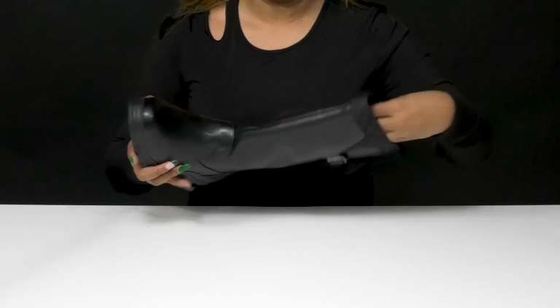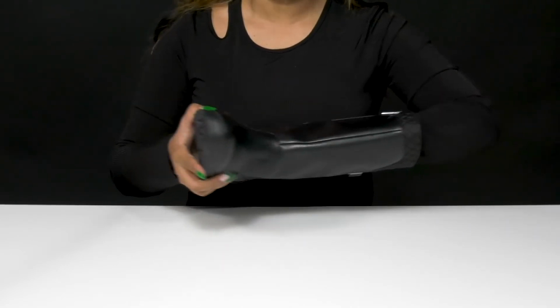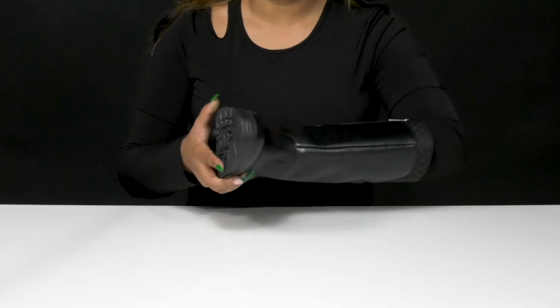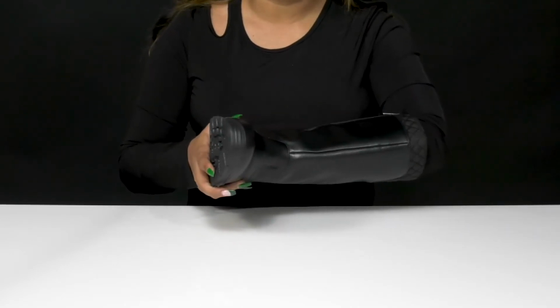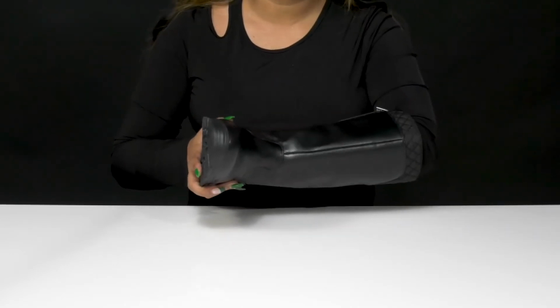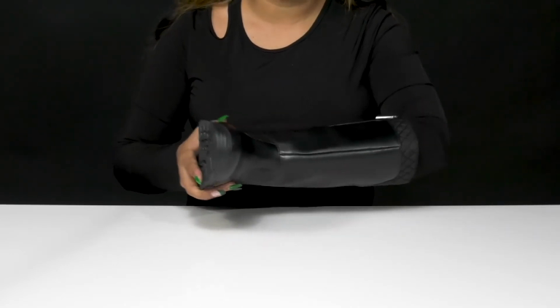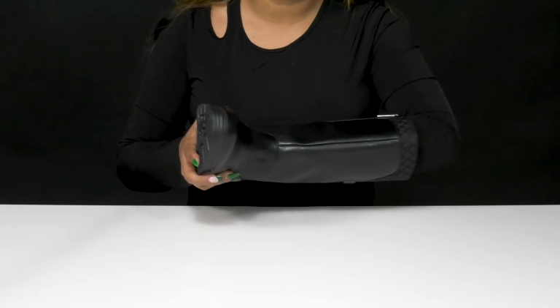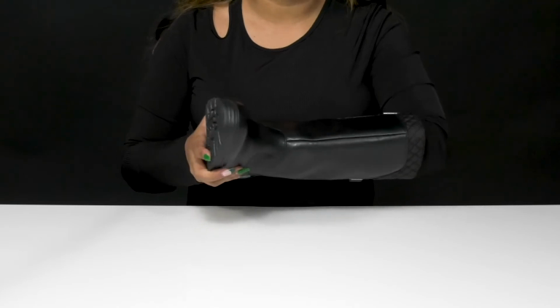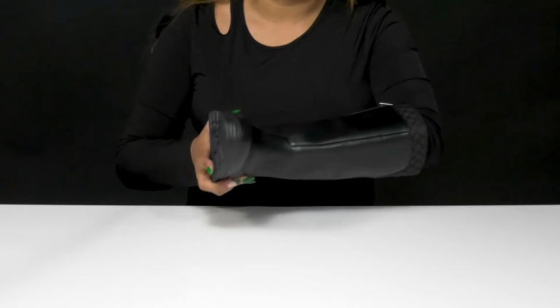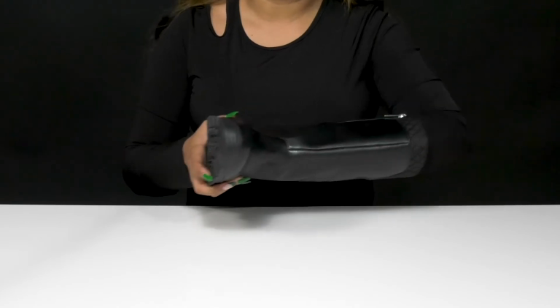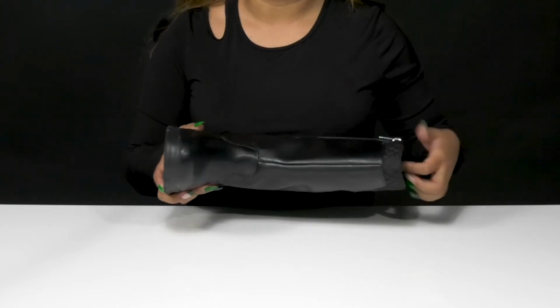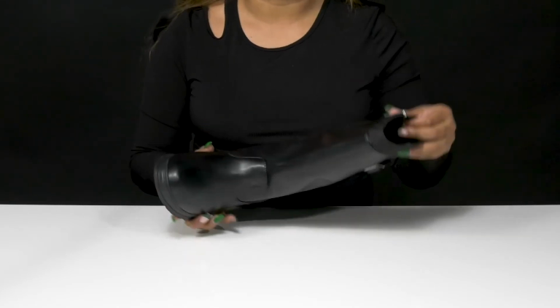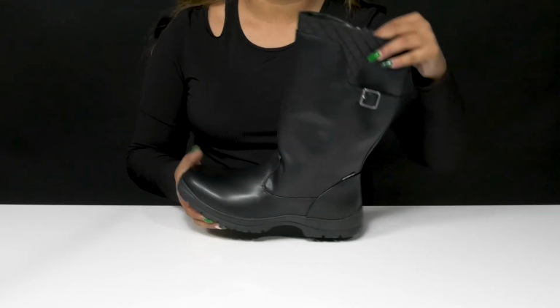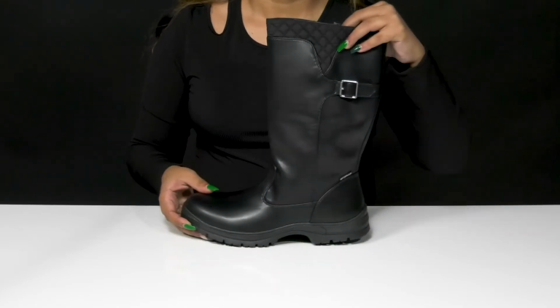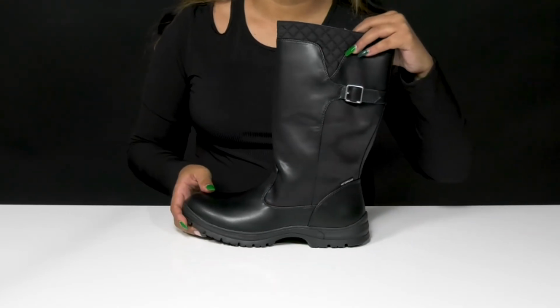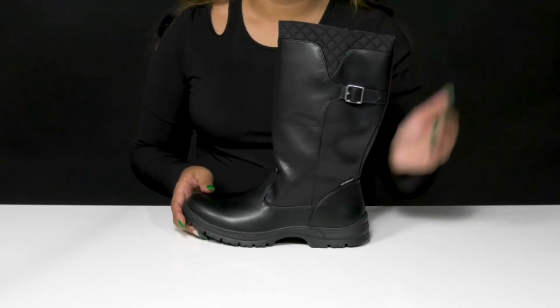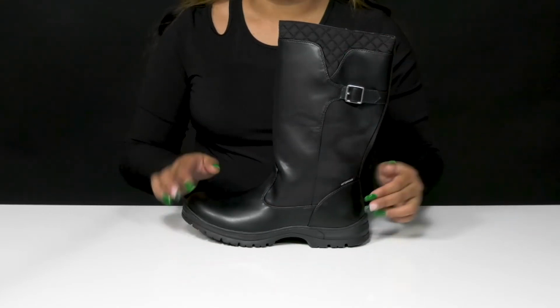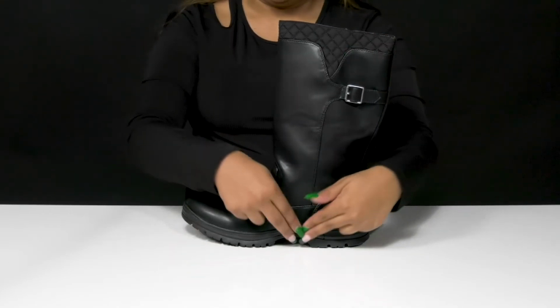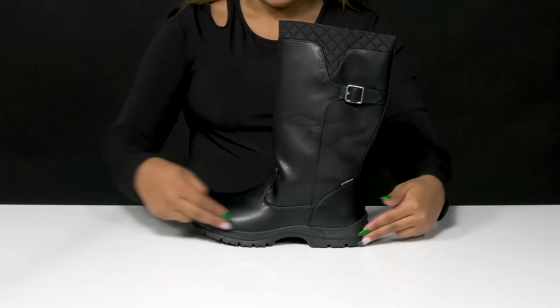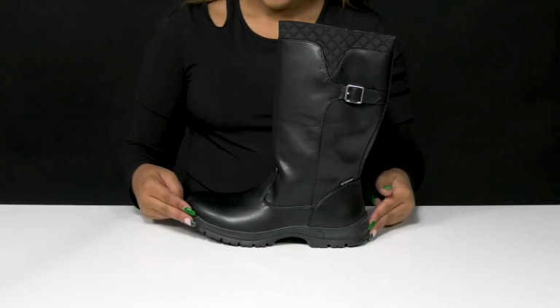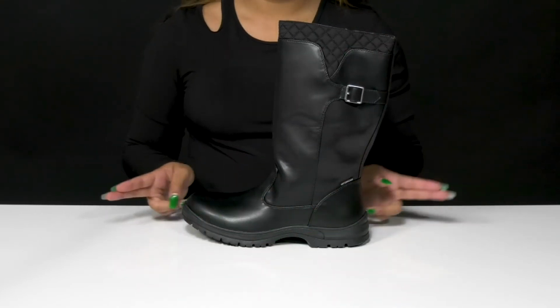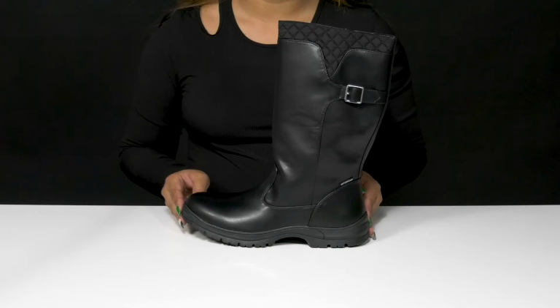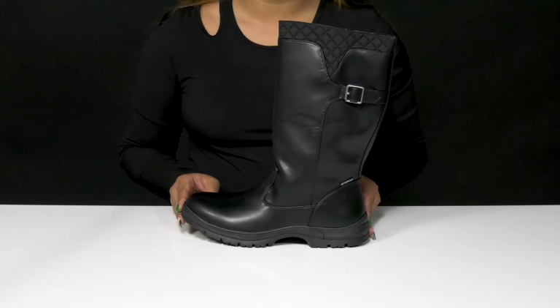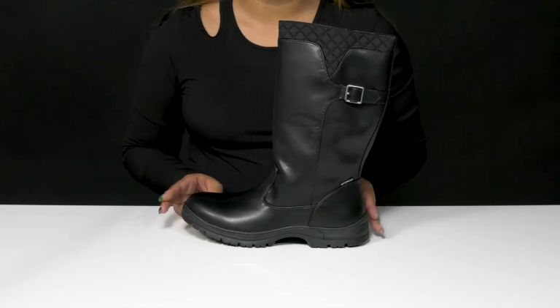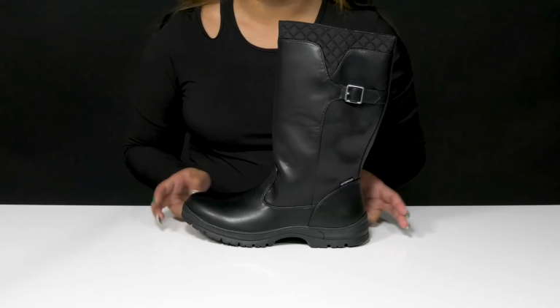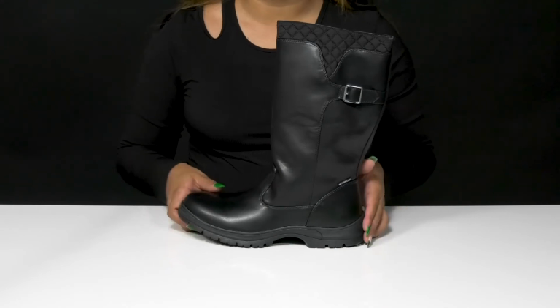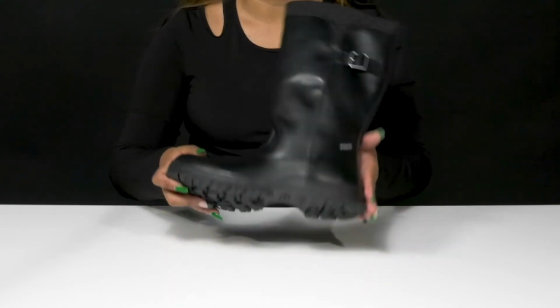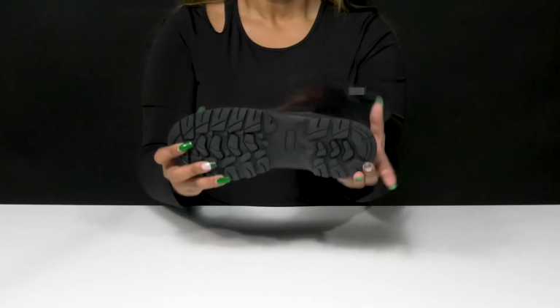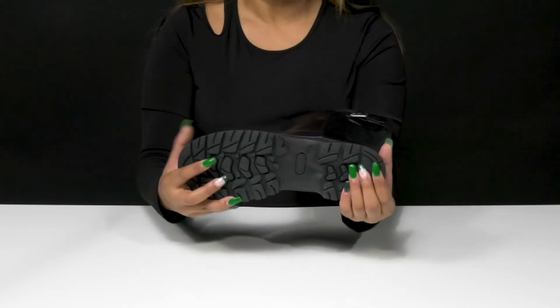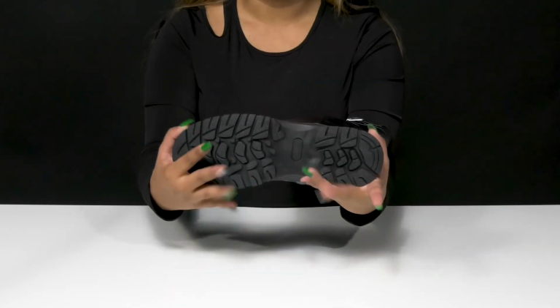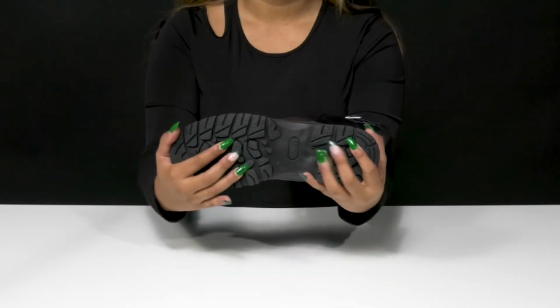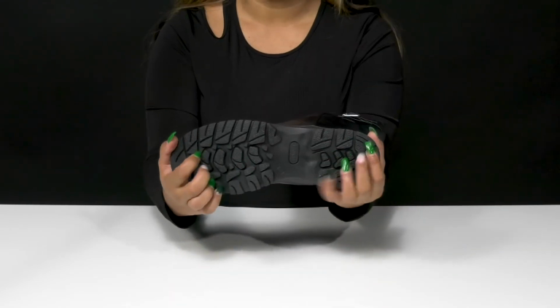It'll keep you warm and comfortable while the insole gives you a foam-like feel underfoot. You'll simply adore the super chunky look of this midsole that gives you a bit of an edgy style.